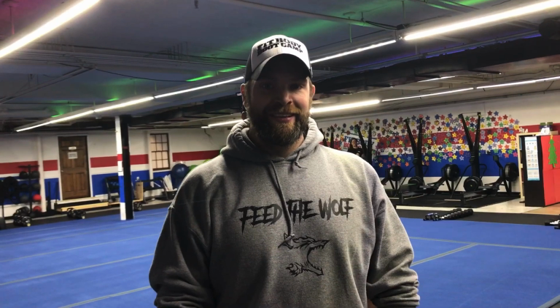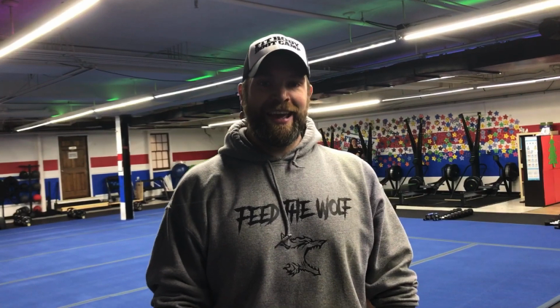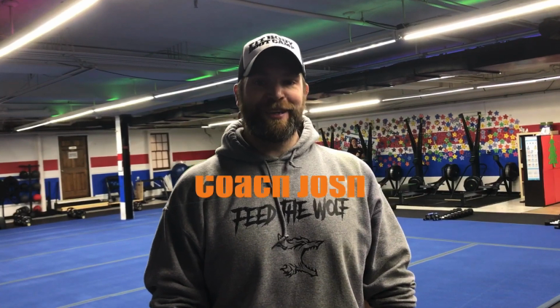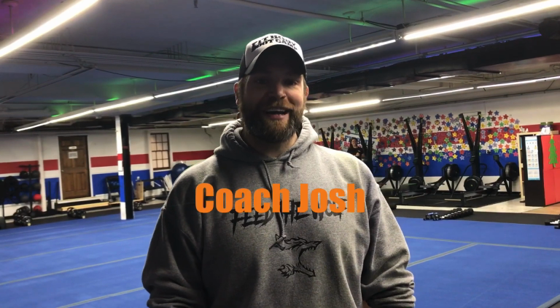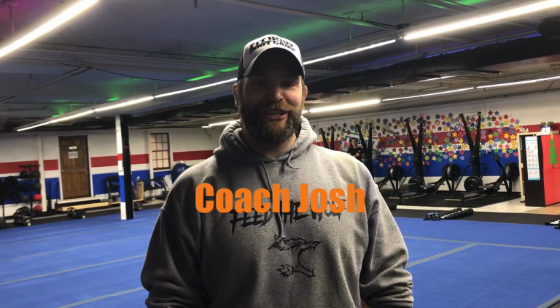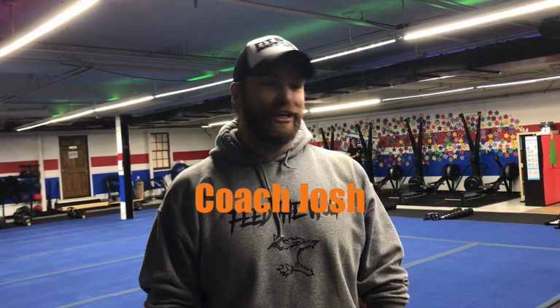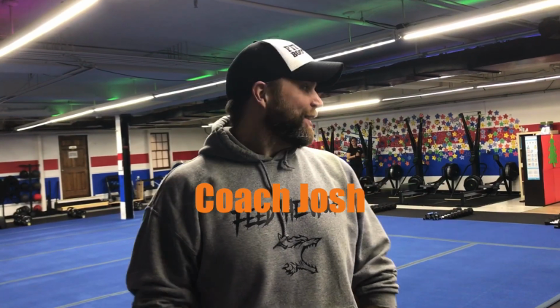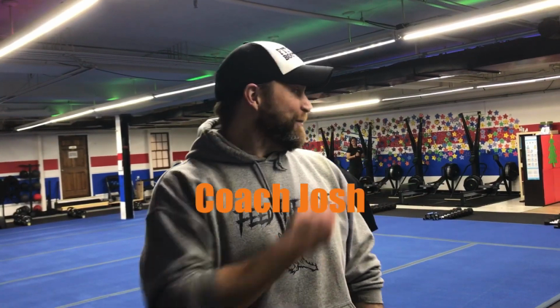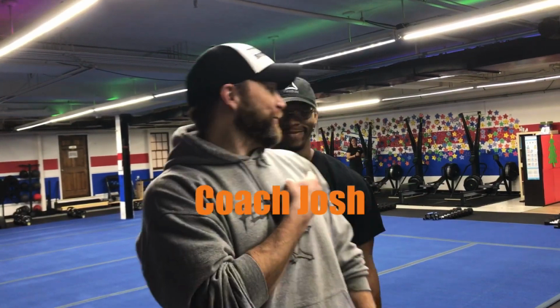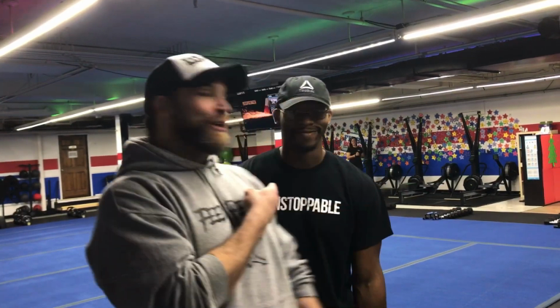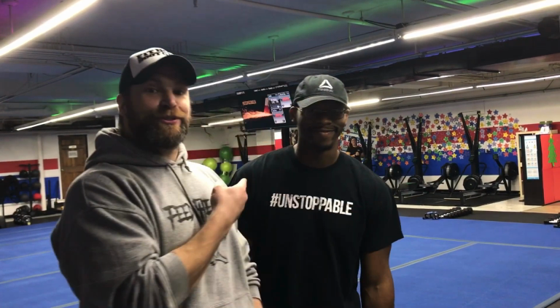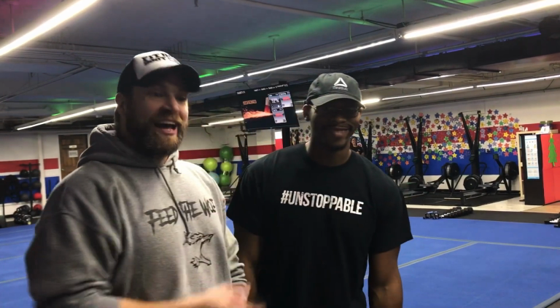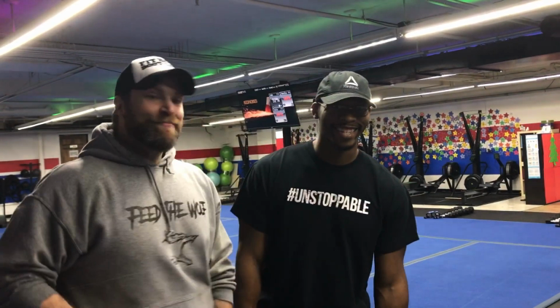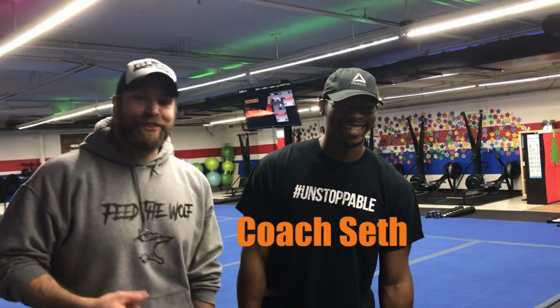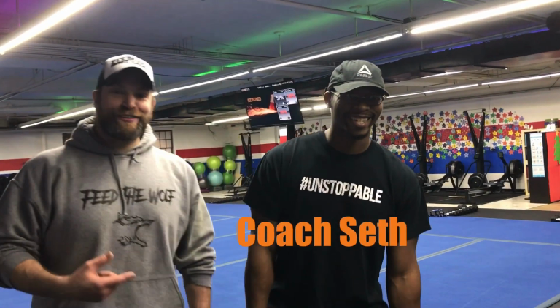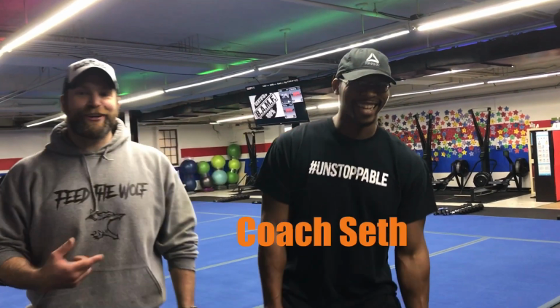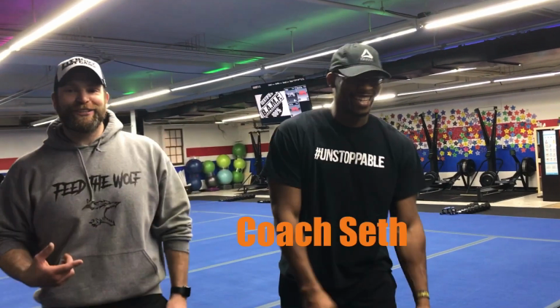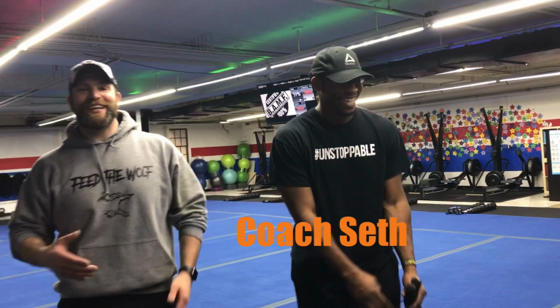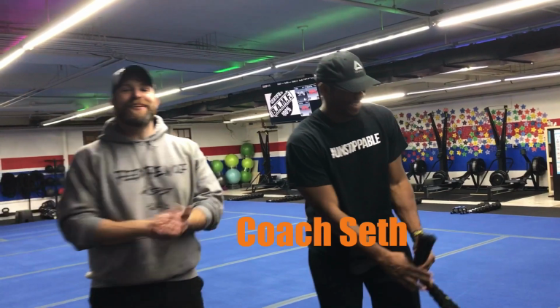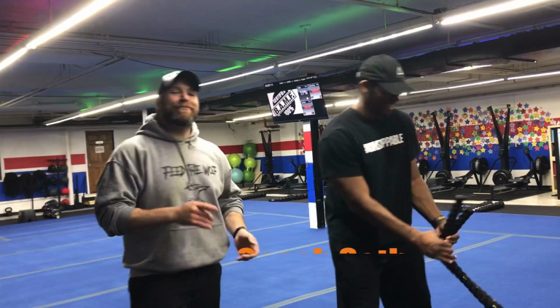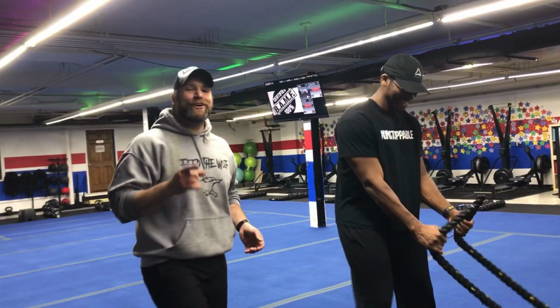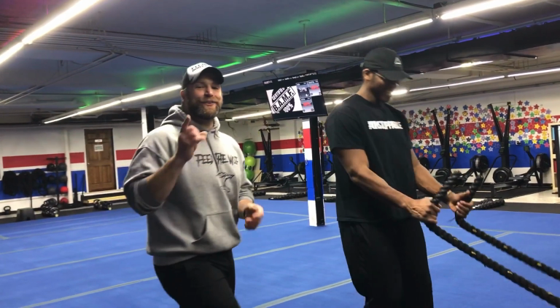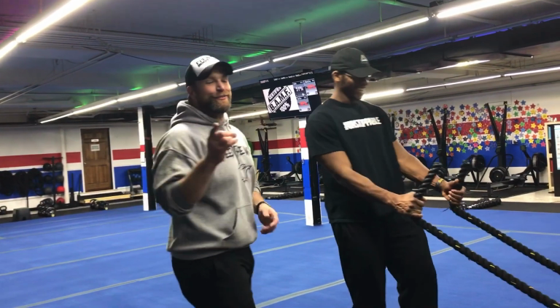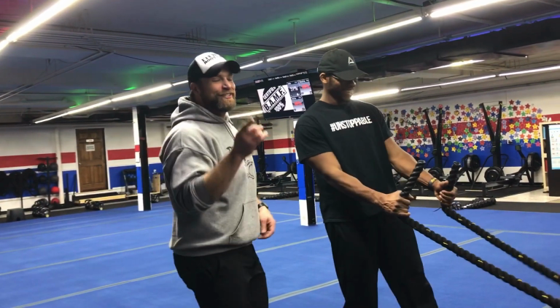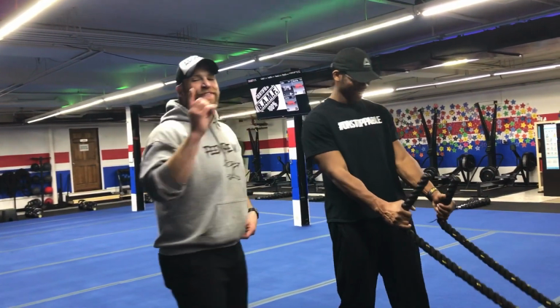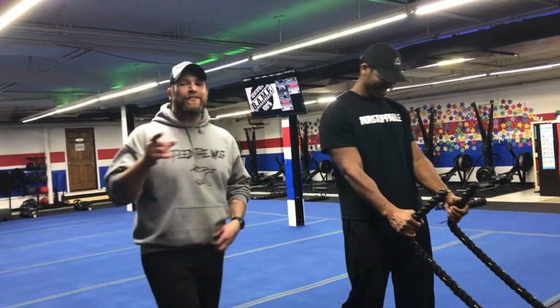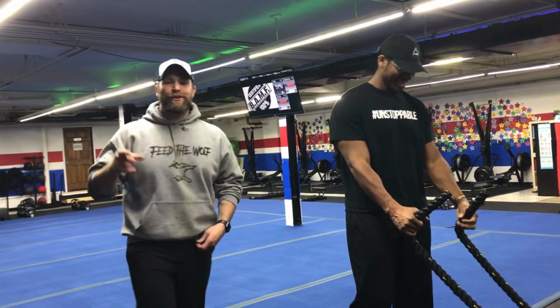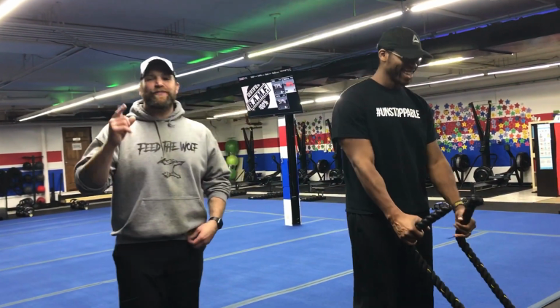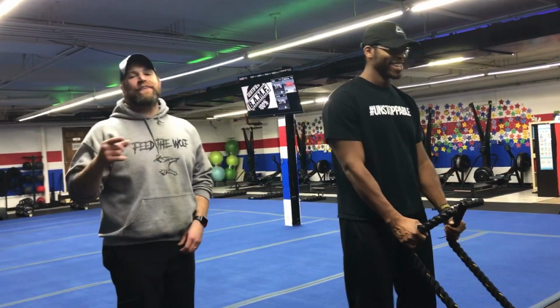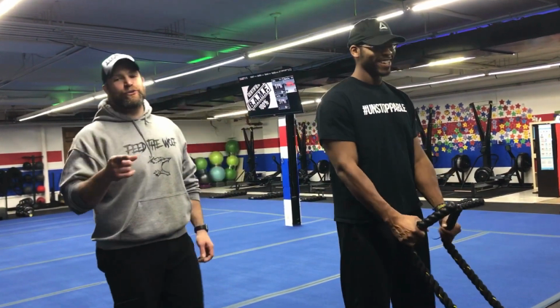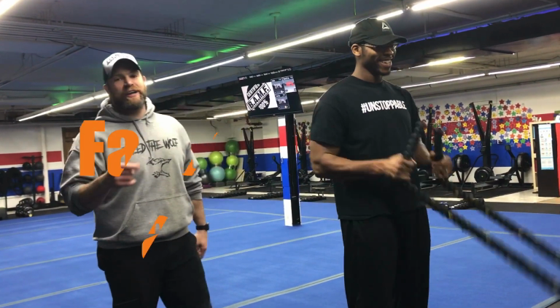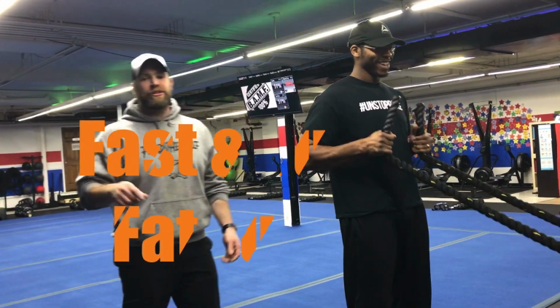Hey, what's up guys? It's Josh here. I'm here with Coach Seth and the rest of our coaching team, and we're gonna go over this week's Fast and Furious Fat Furnace workout with you.